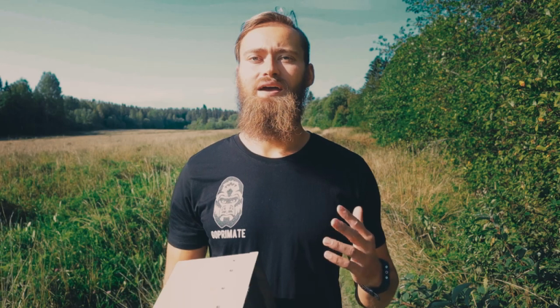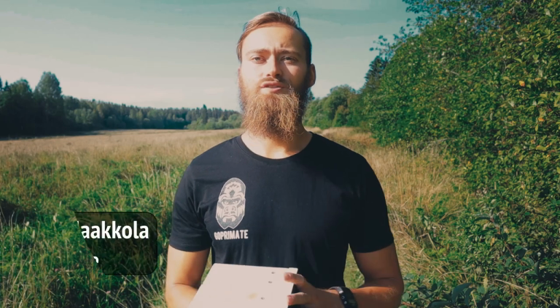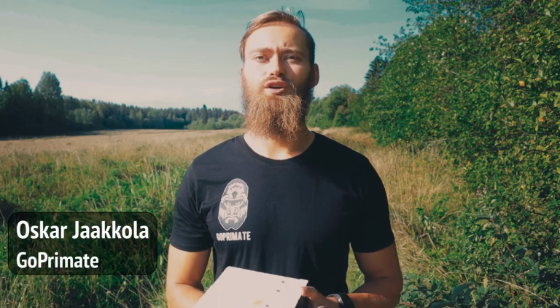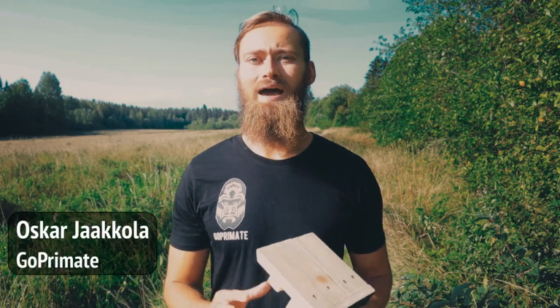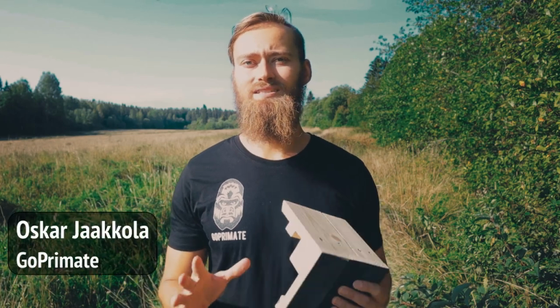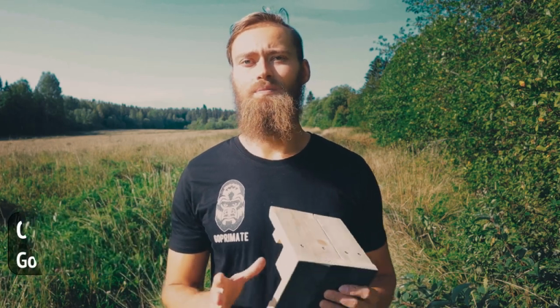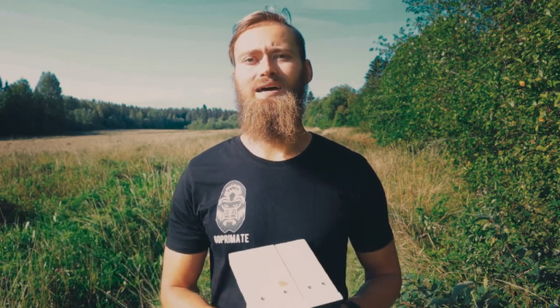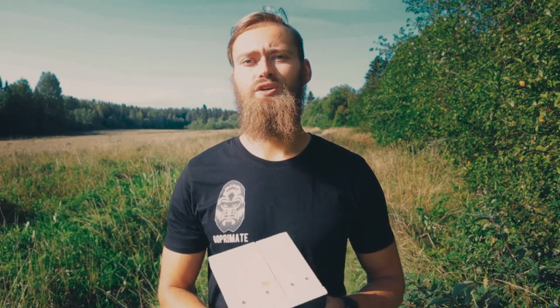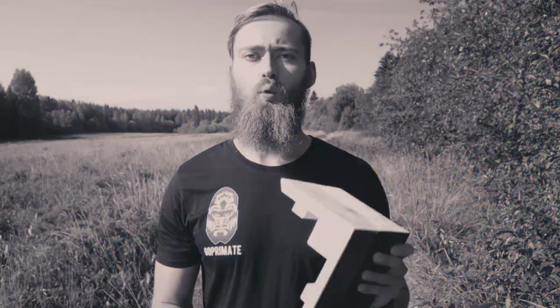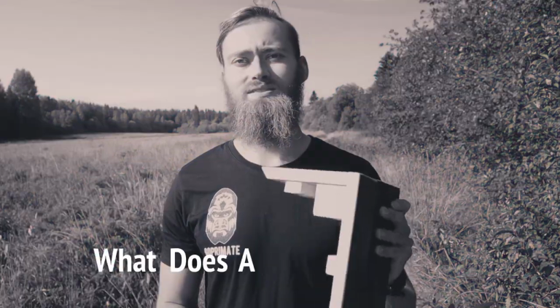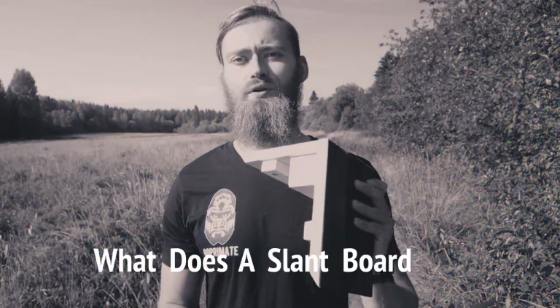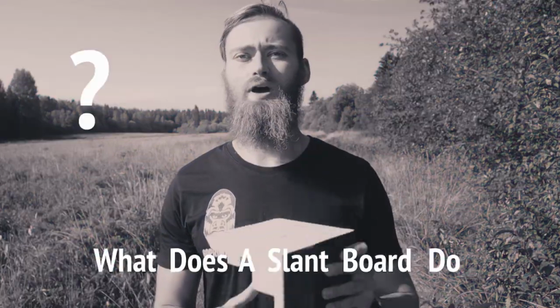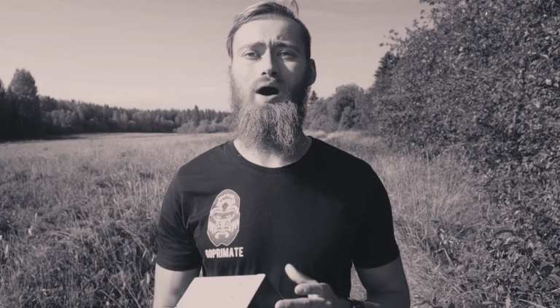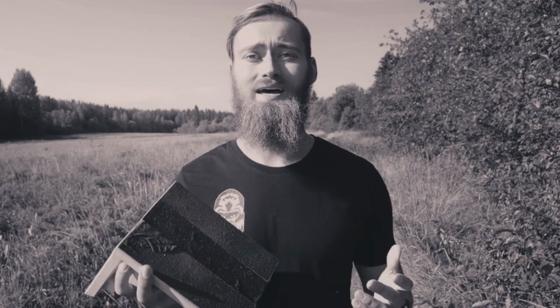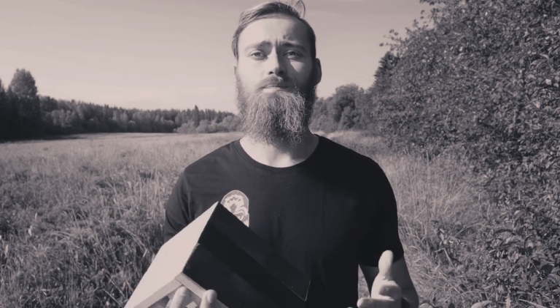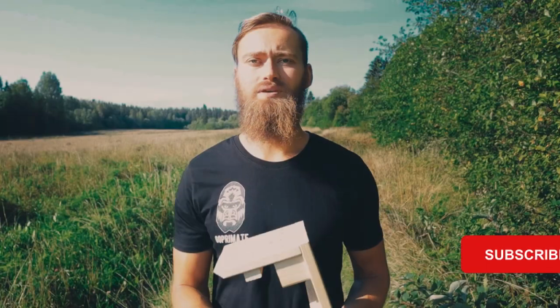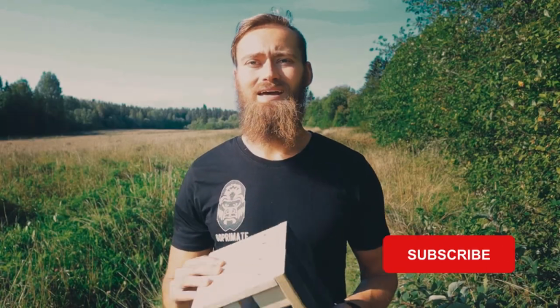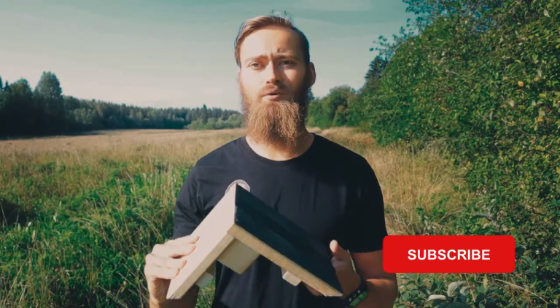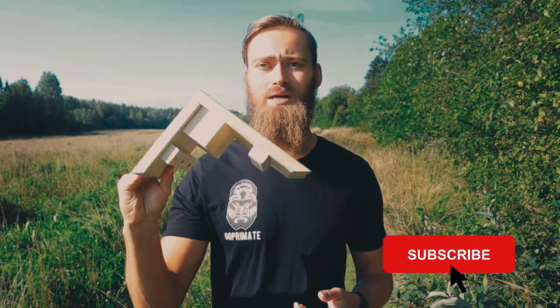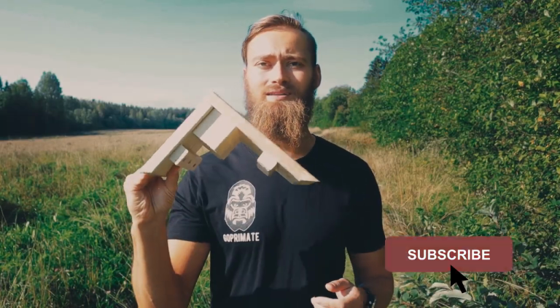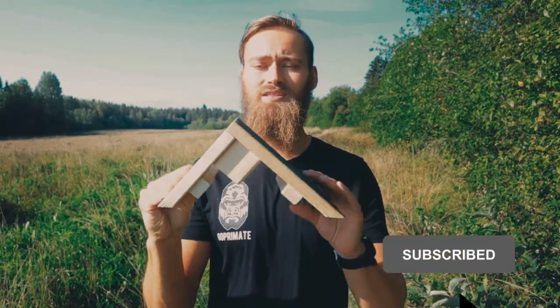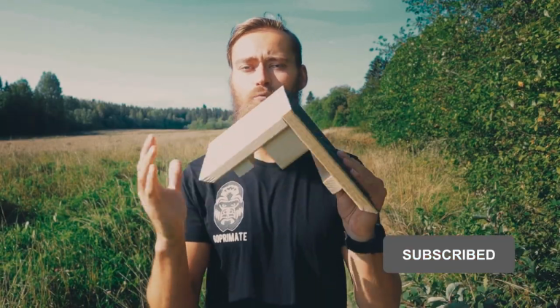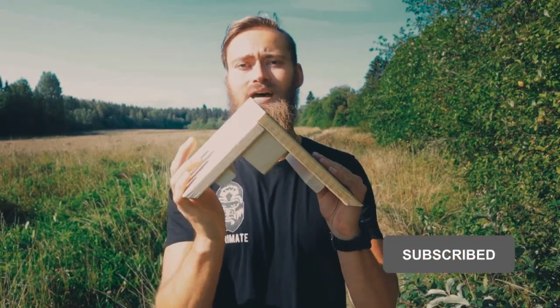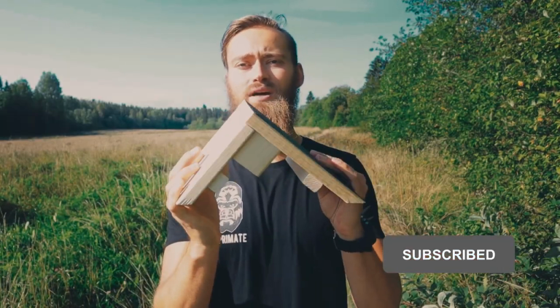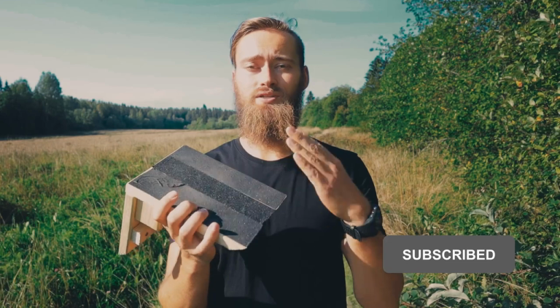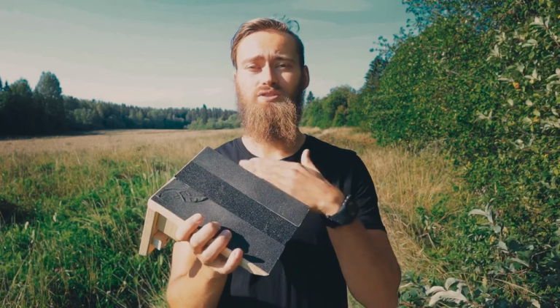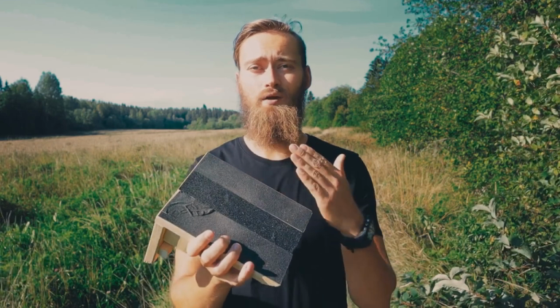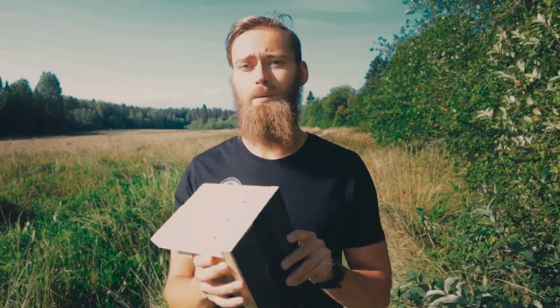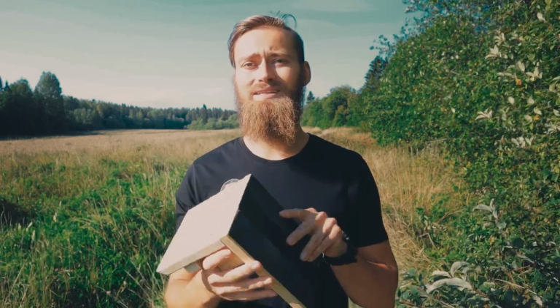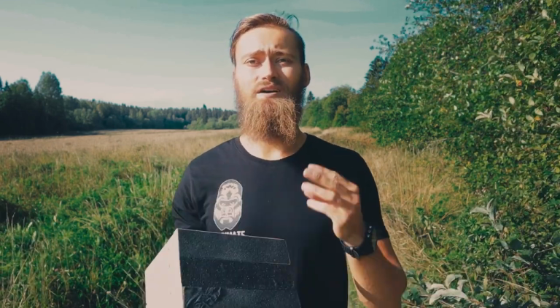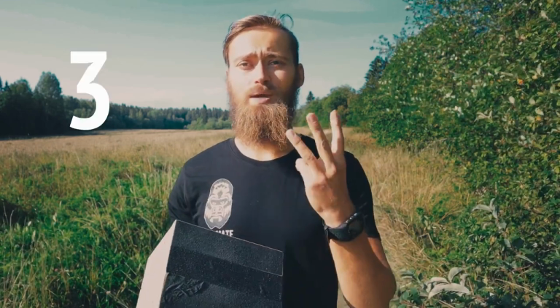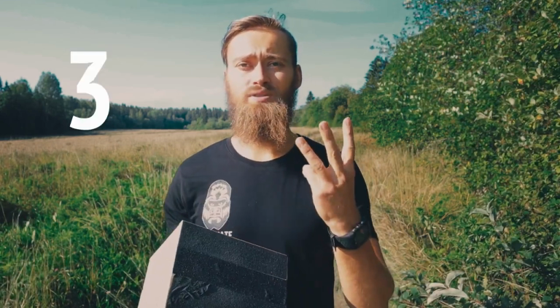Hey, it's Oscar here and in this video I'm gonna answer the question: what does a slant board do and what is a slant board? So basically a slant board looks something like this. This is a wooden slant board. Some are adjustable, some are not. But basically they have three purposes.